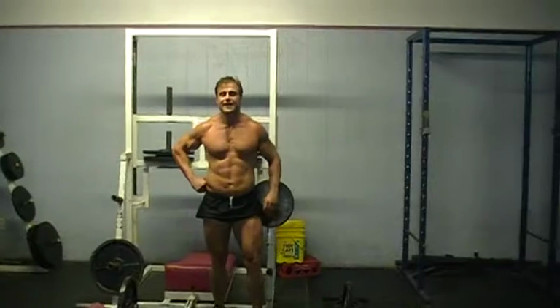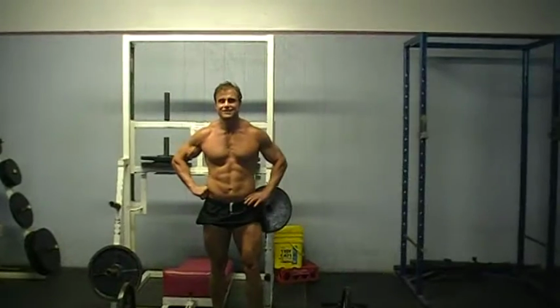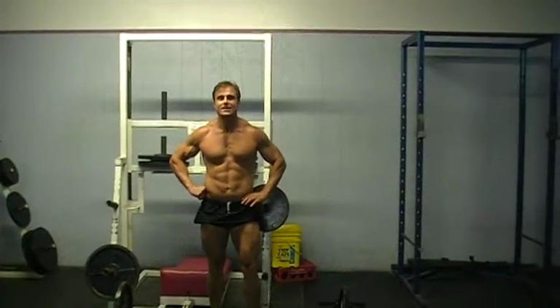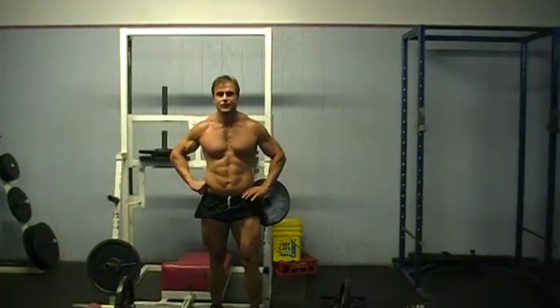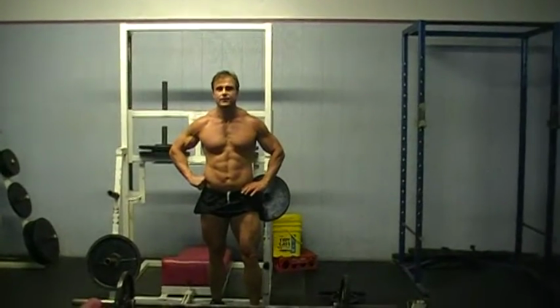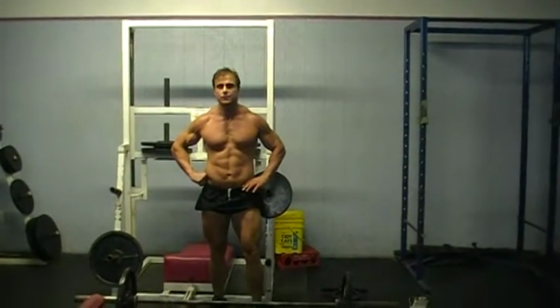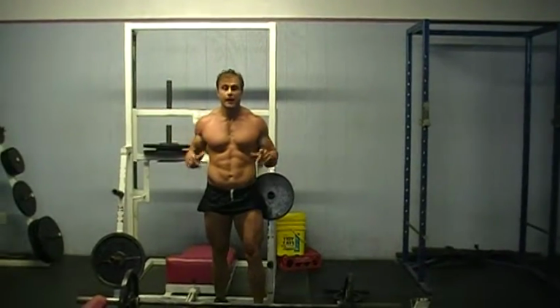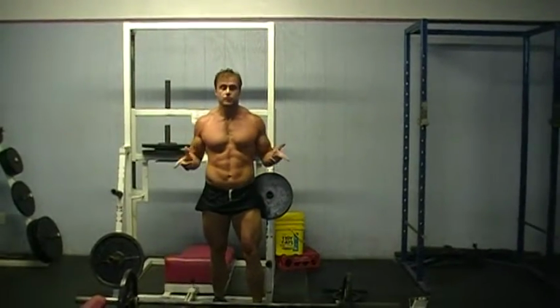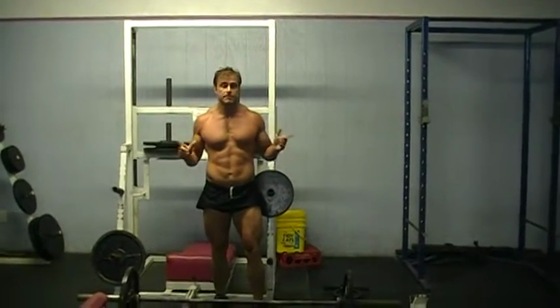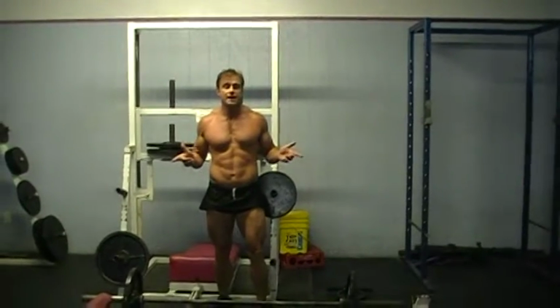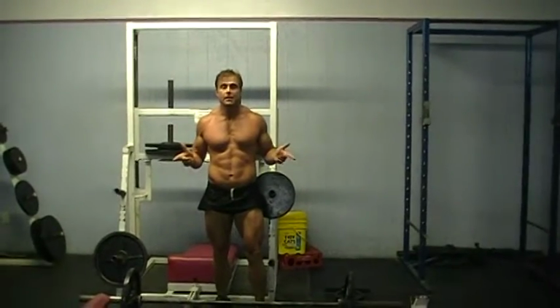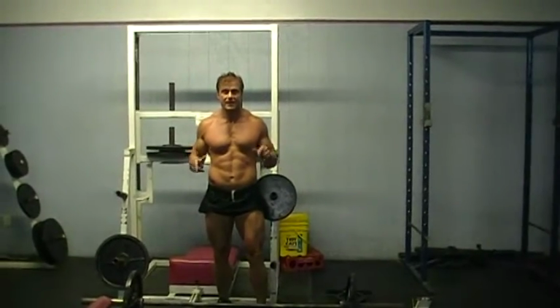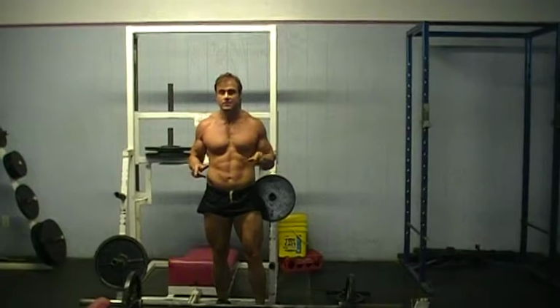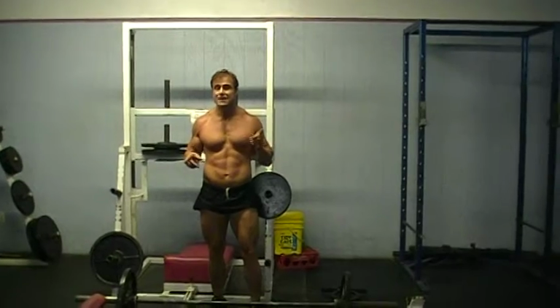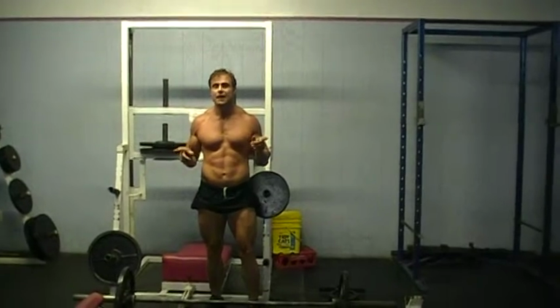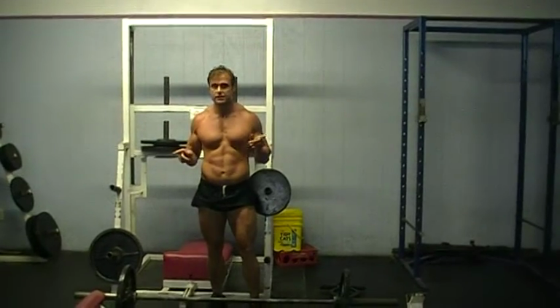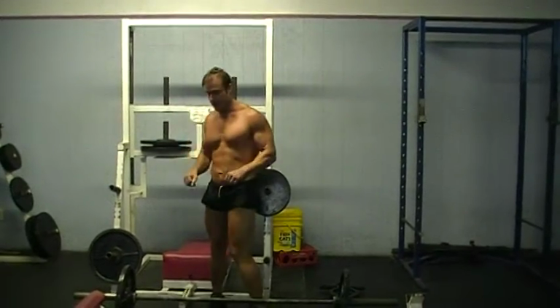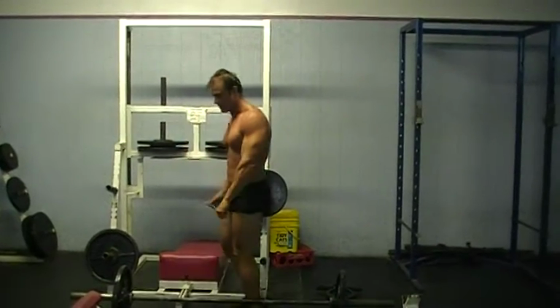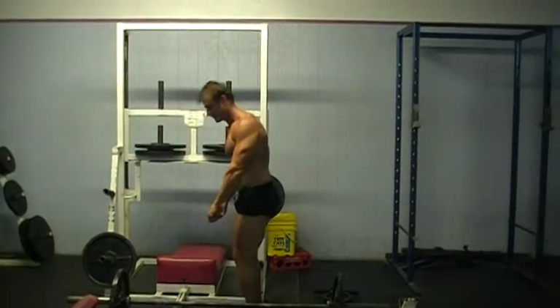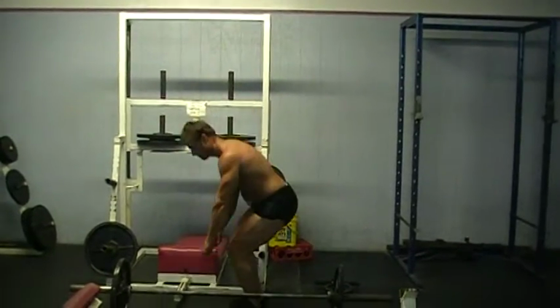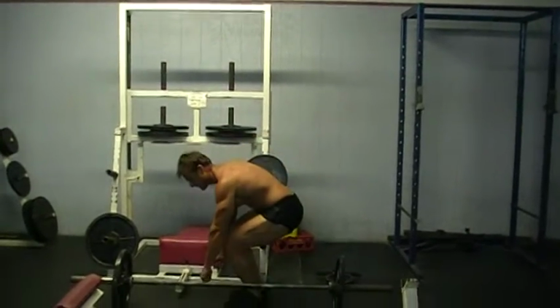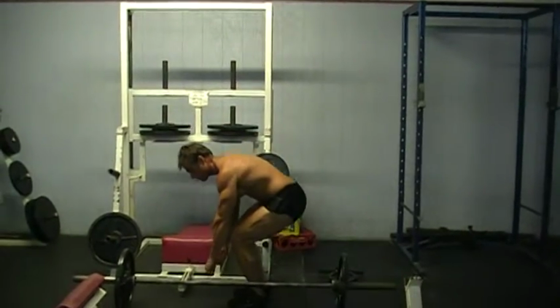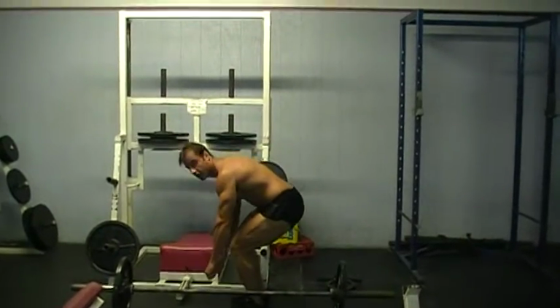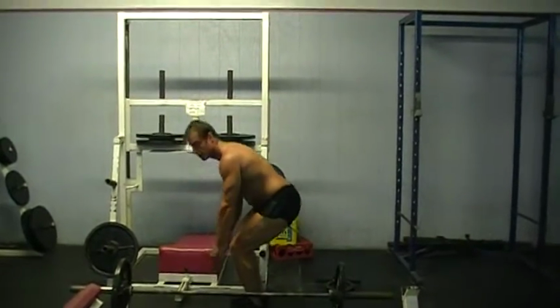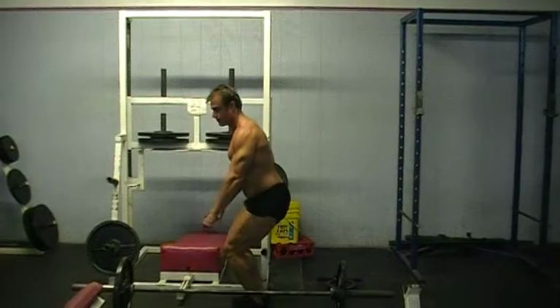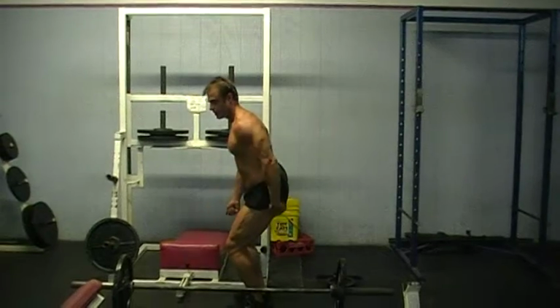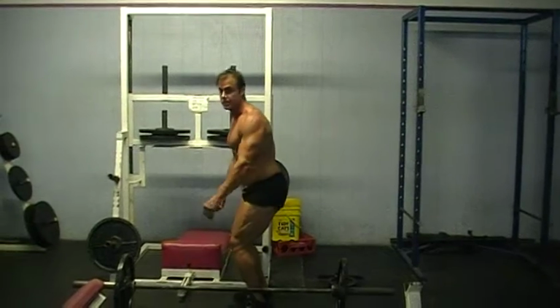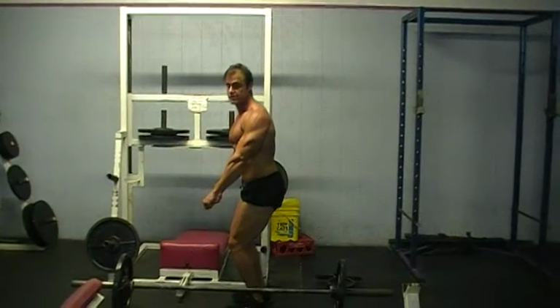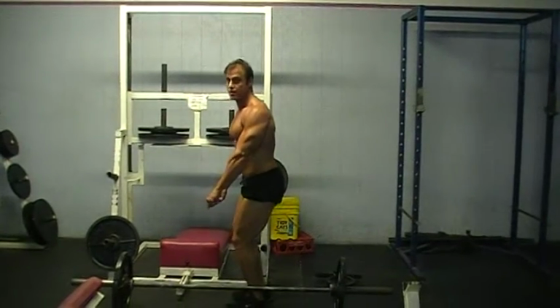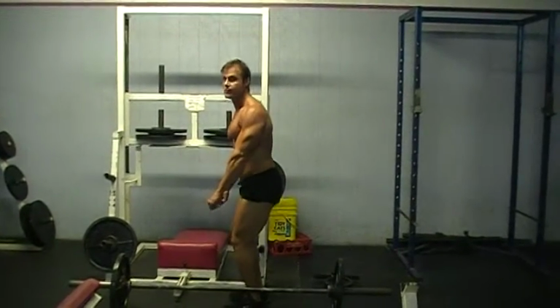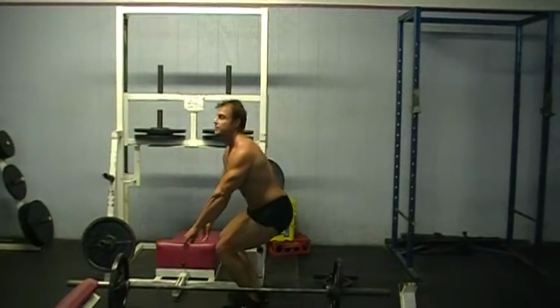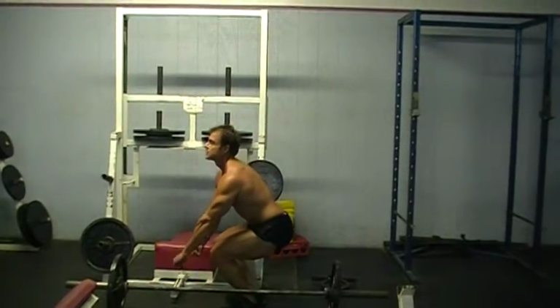Hey guys, it's Marla Diana with Fast Good Foods, and this is just a special segment on deadlifts. A lot of guys do deadlifts, and when they're bending, they're bending like this — it's wrong. You've got to put your butt down like you're going to sit in a chair like this.